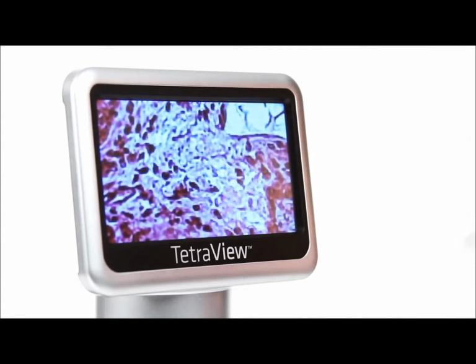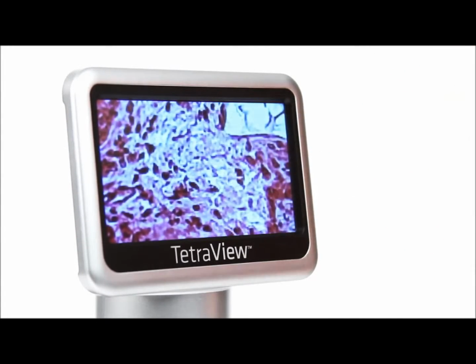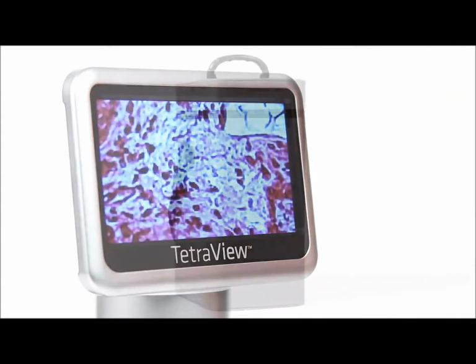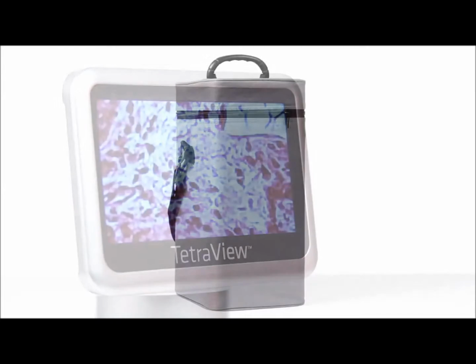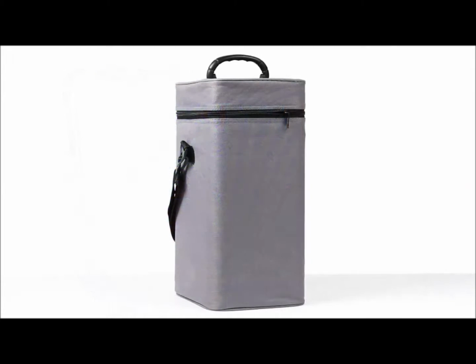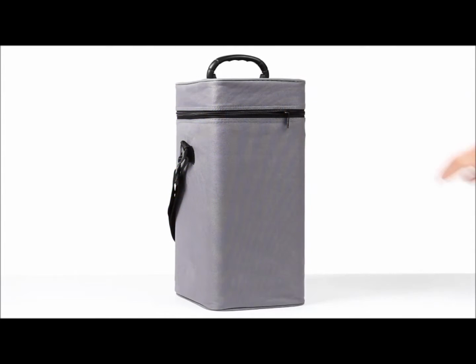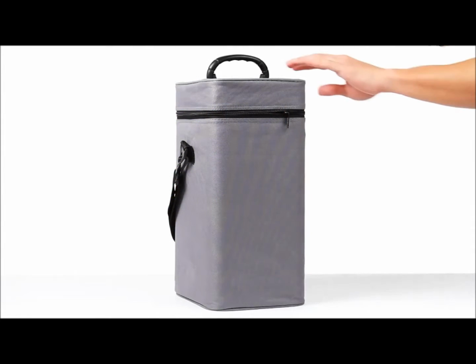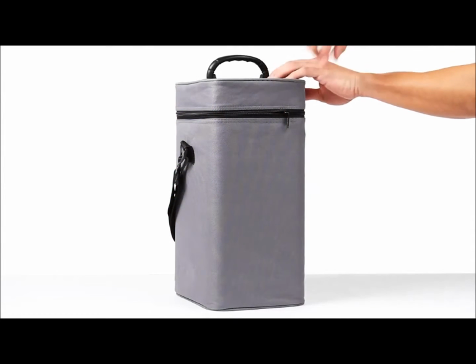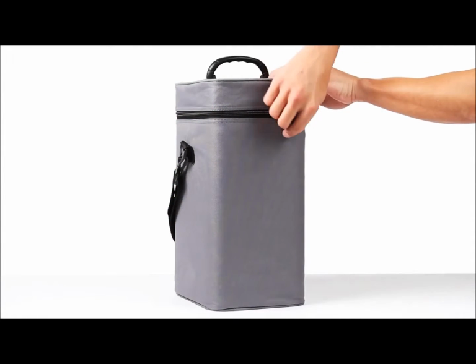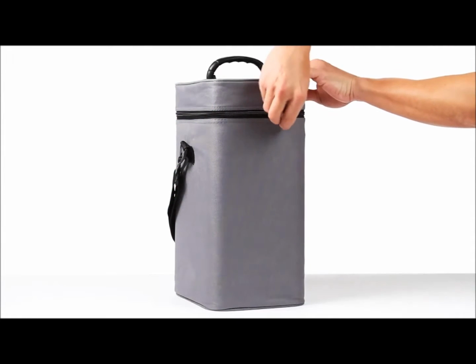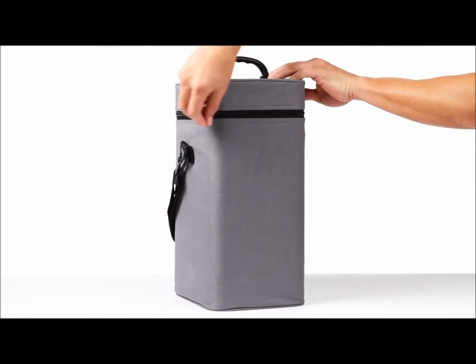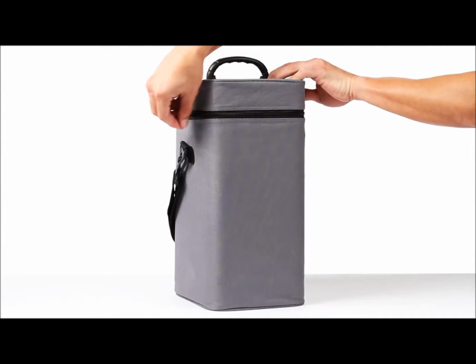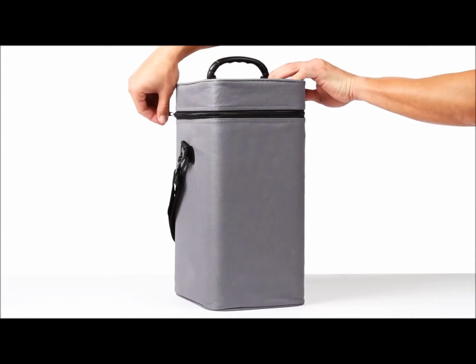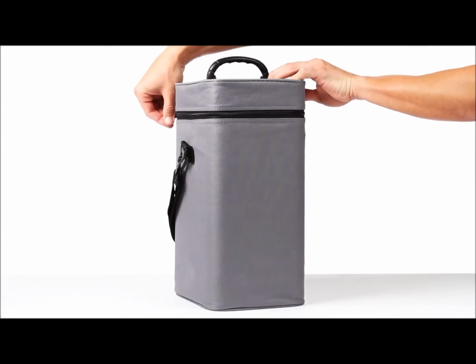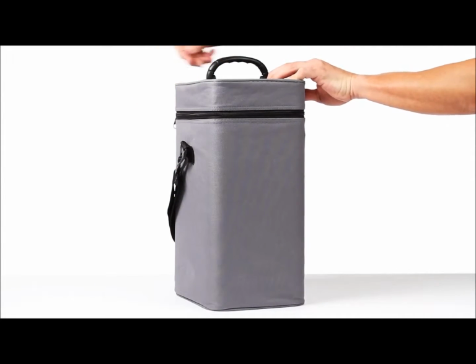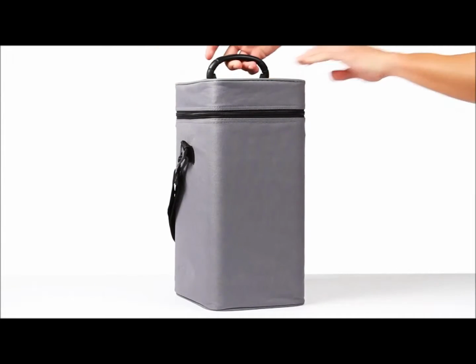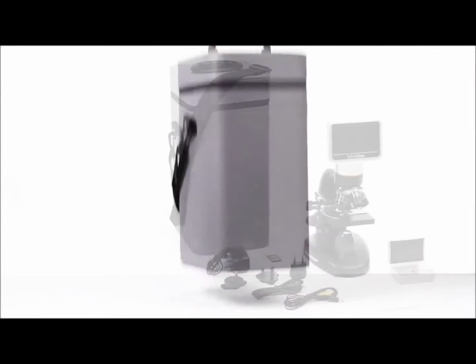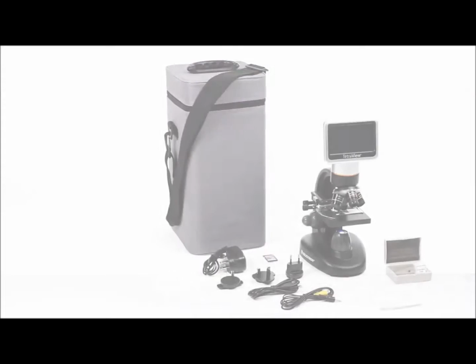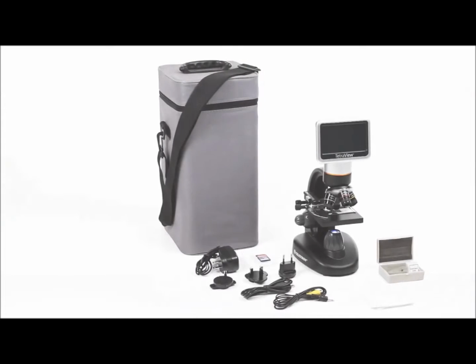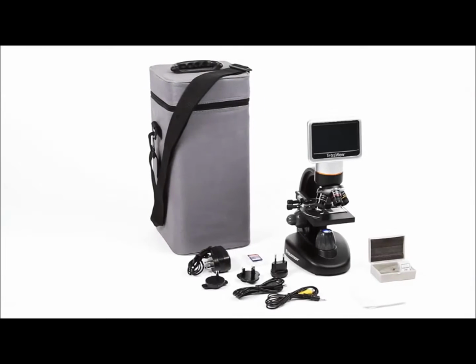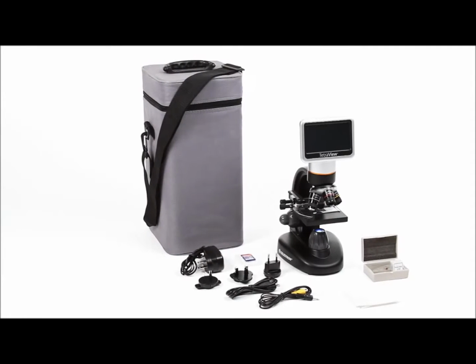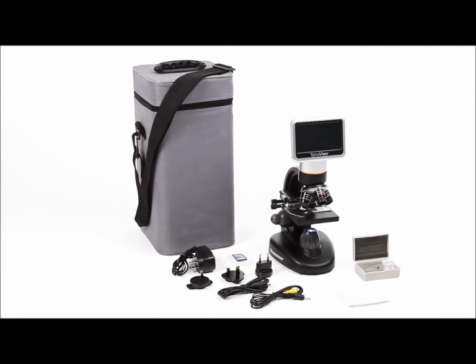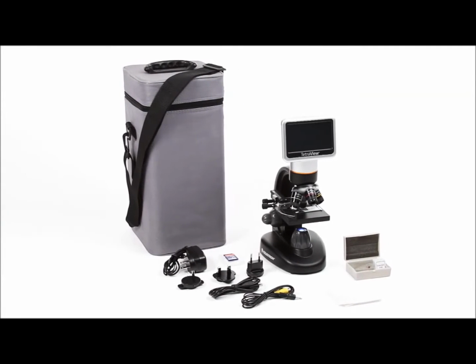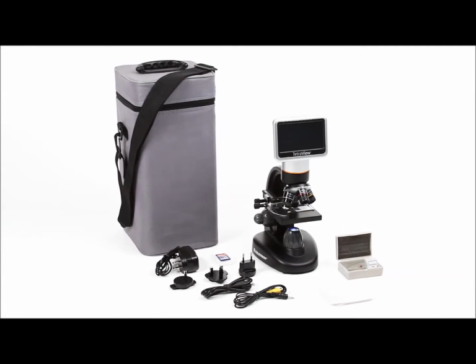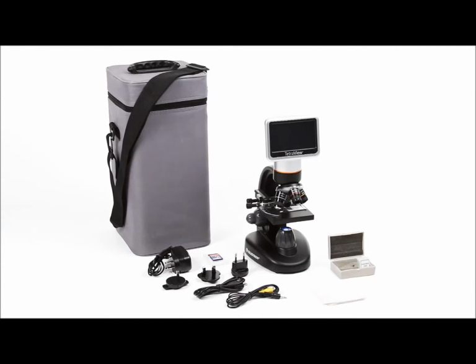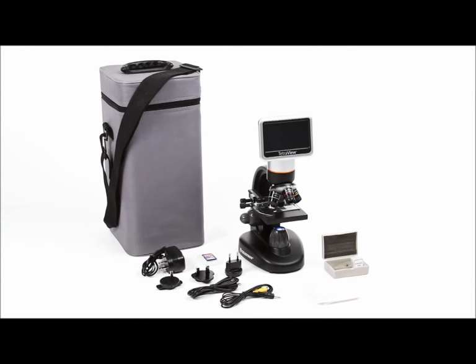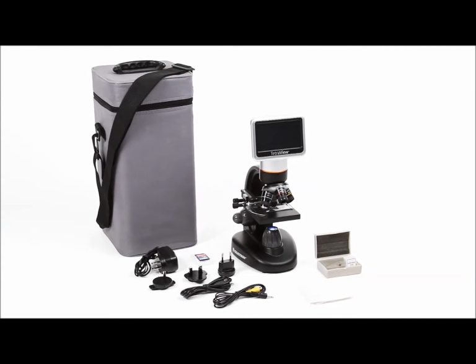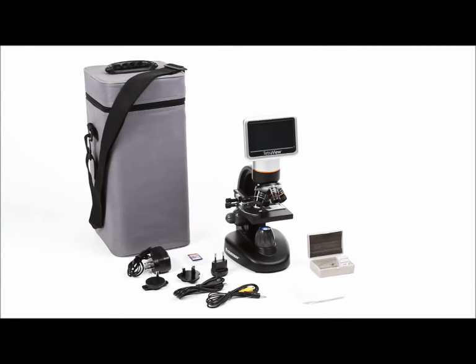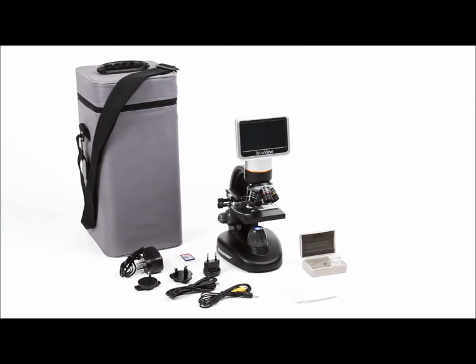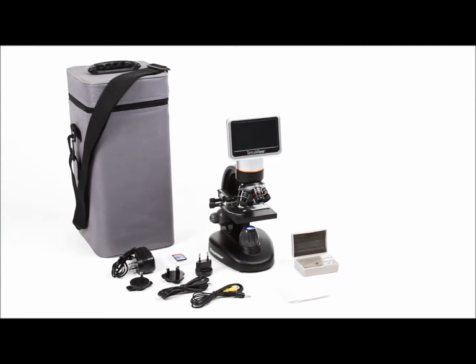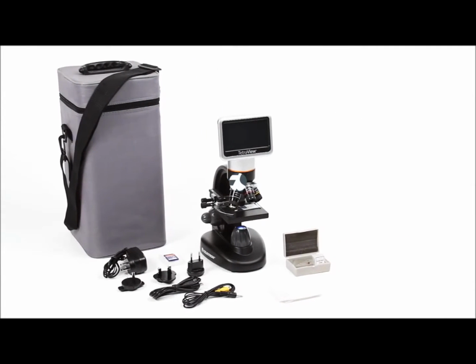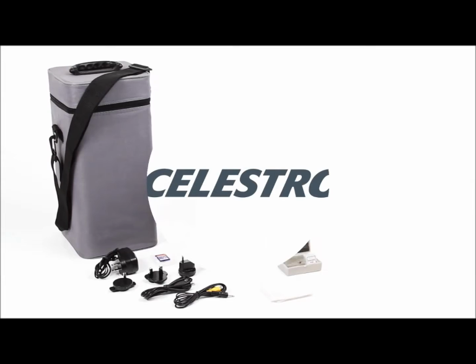Take your microscope into the field with the battery power option and hard carrying case. TetraView comes with a variety of accessories, including a stylus and prepared specimen slides to get you observing right away.